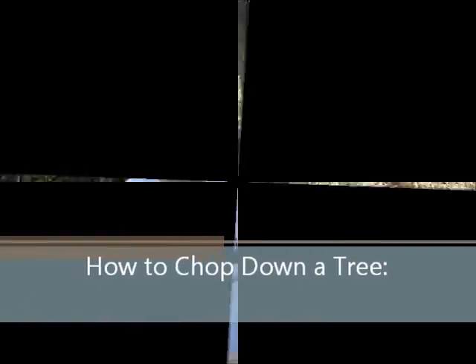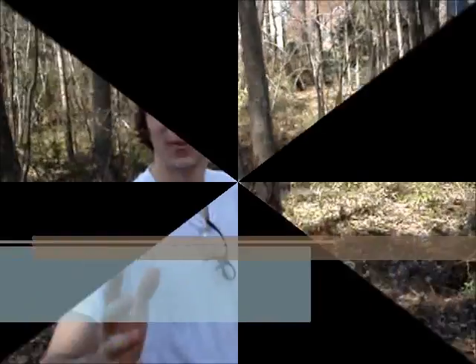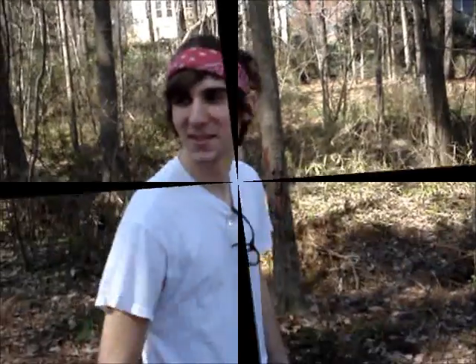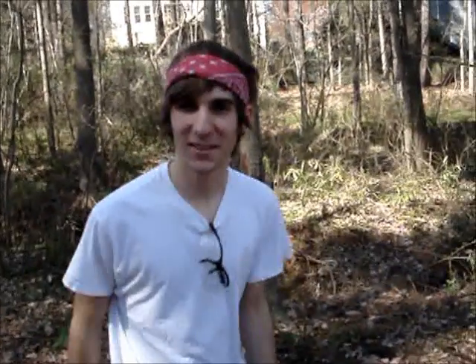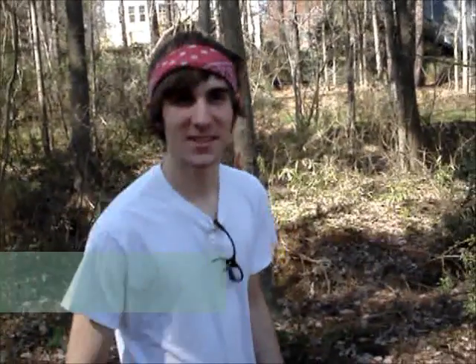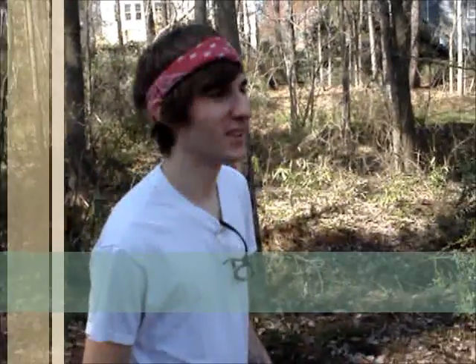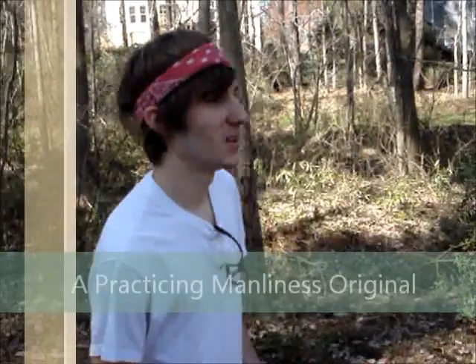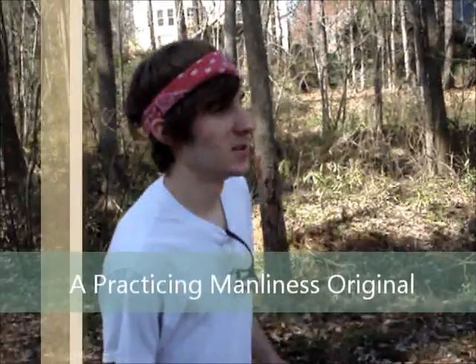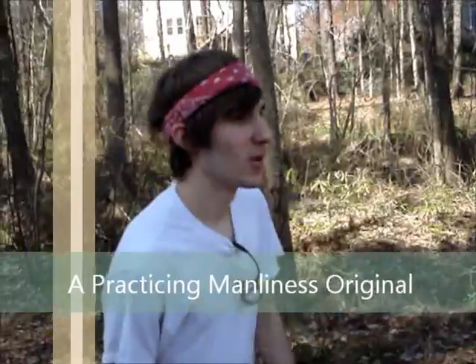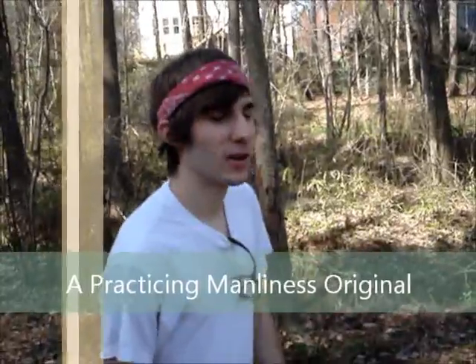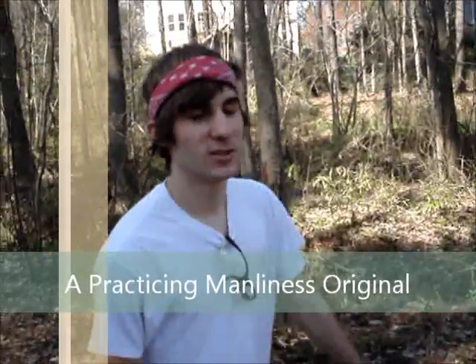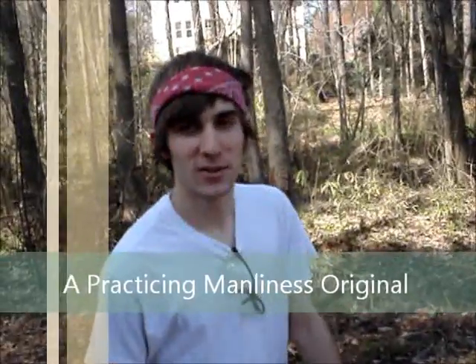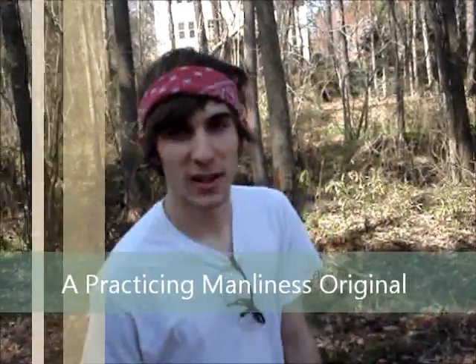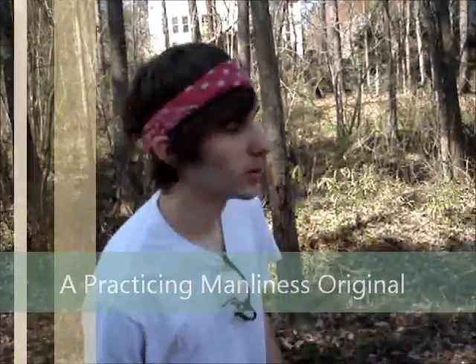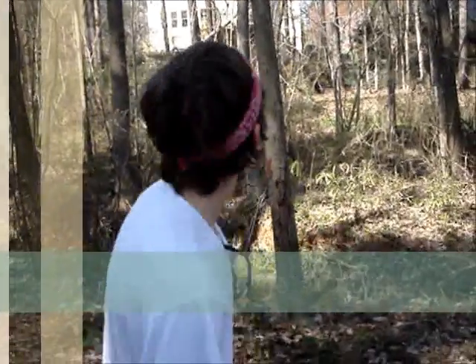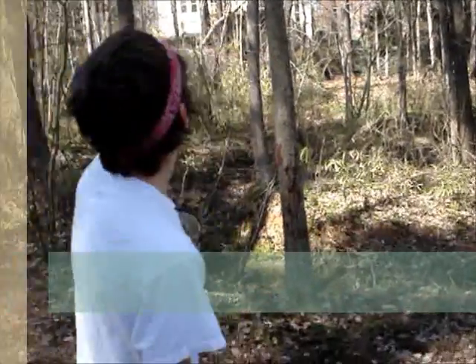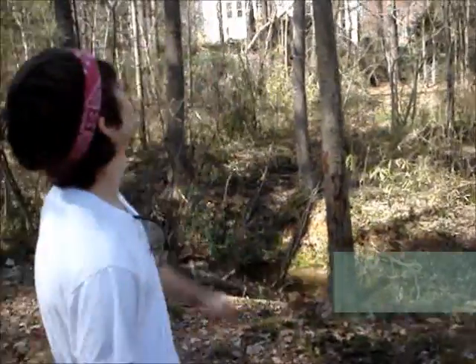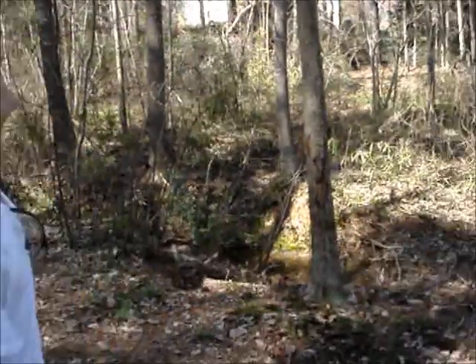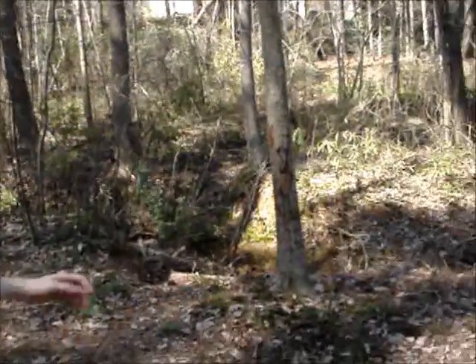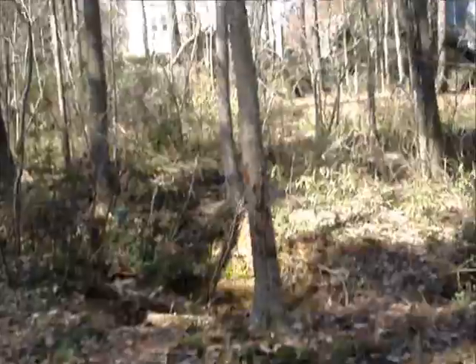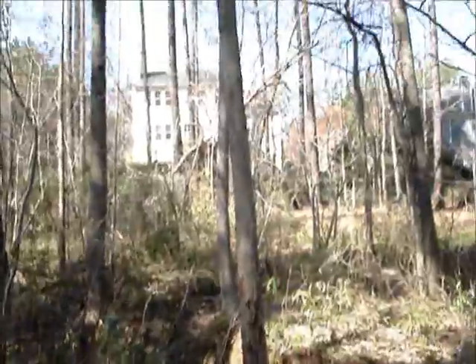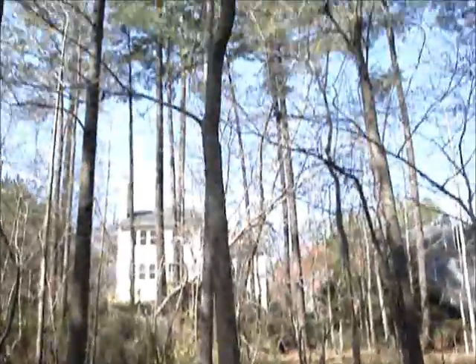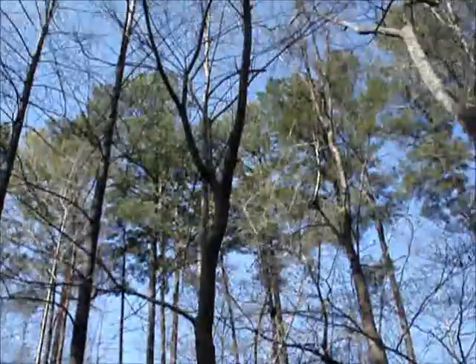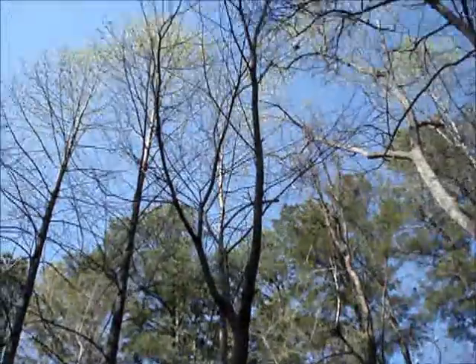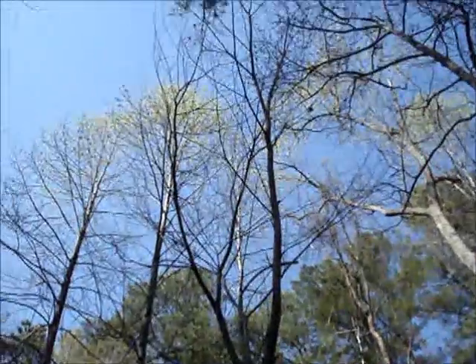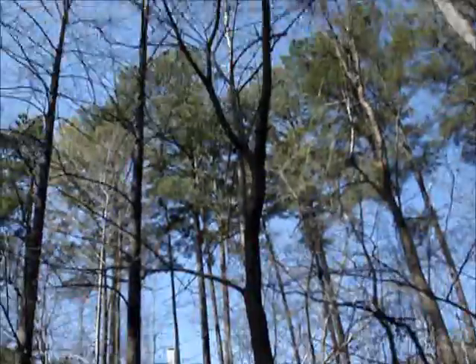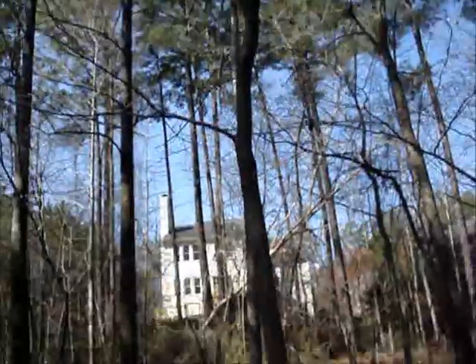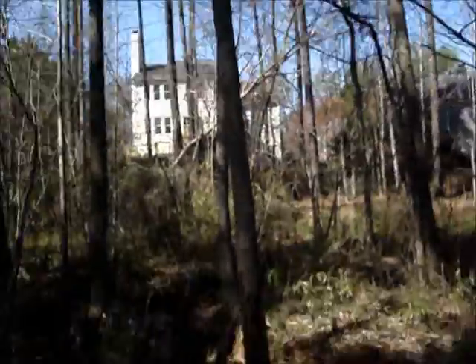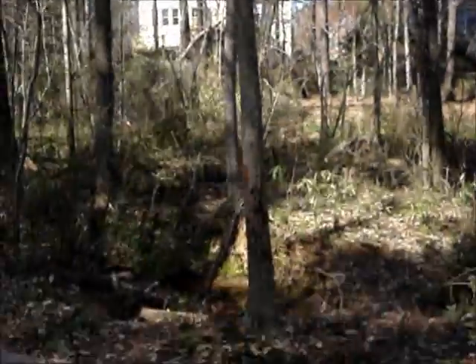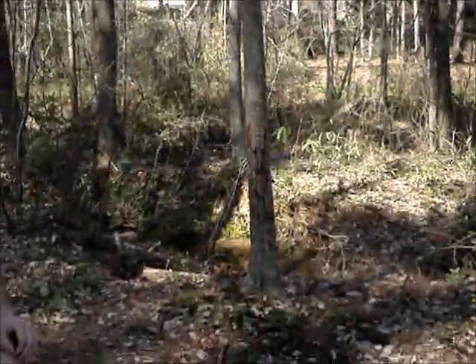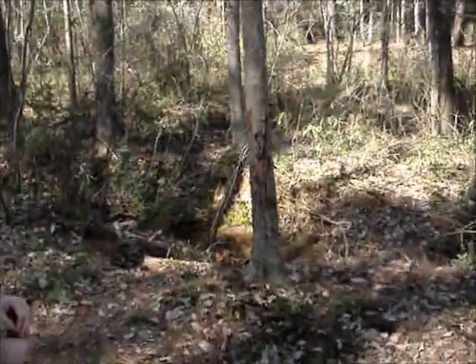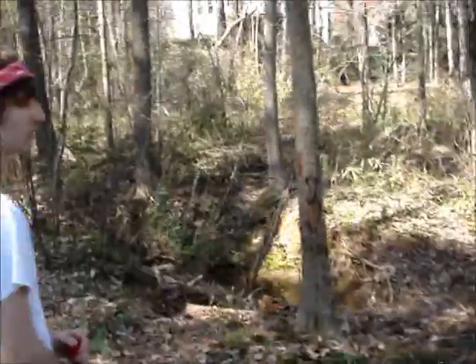This is Michael from Practicing Manliness and just going over how to chop down a tree today. We're going to take this one down — most of the top is dead, so we just need it out of here.